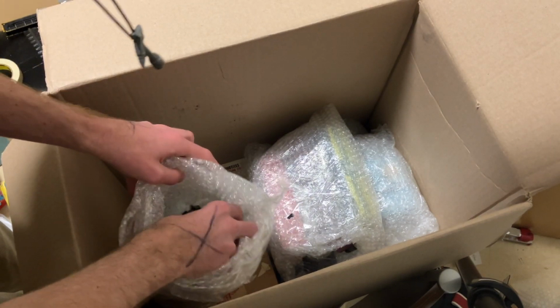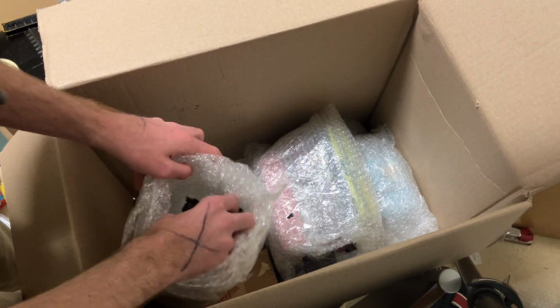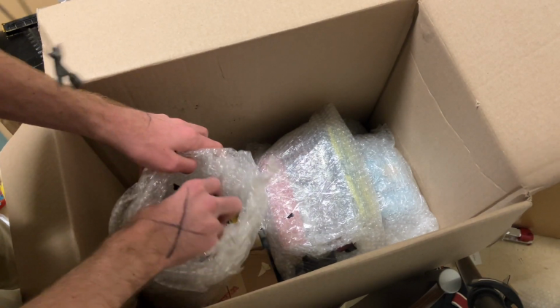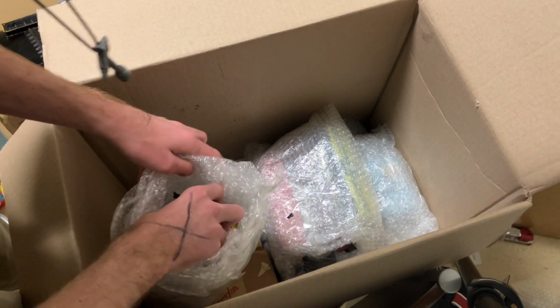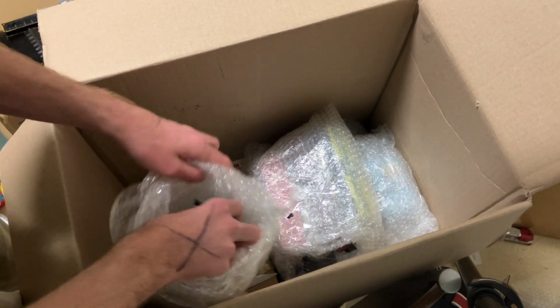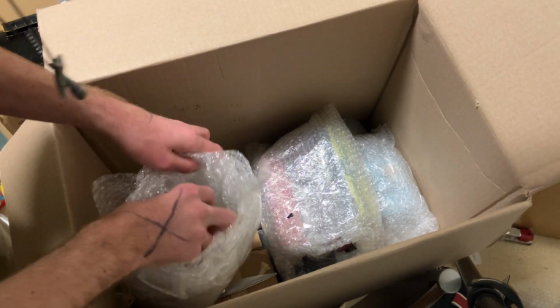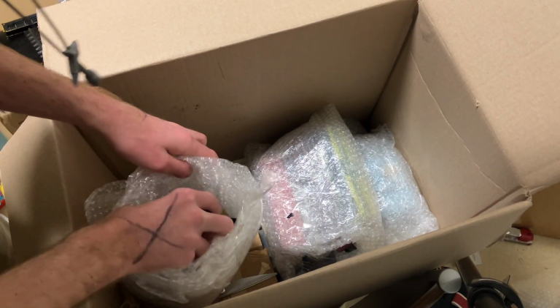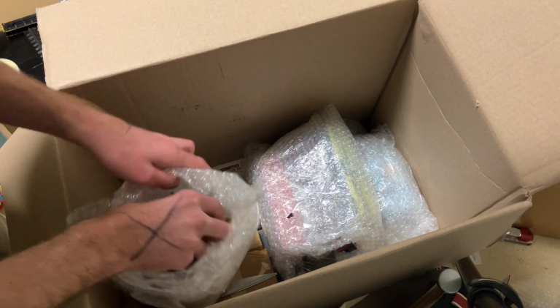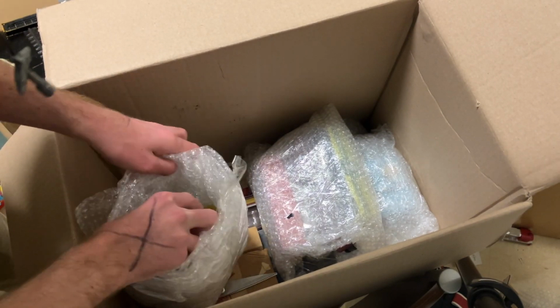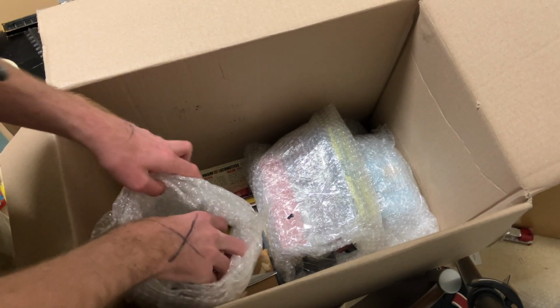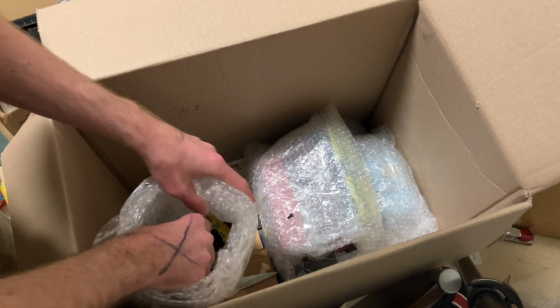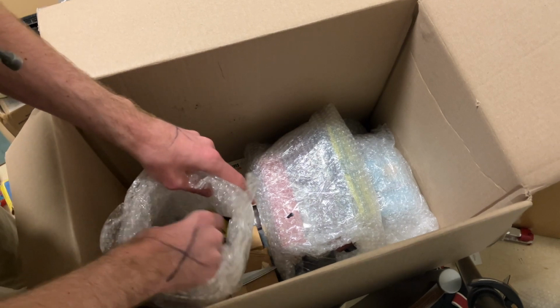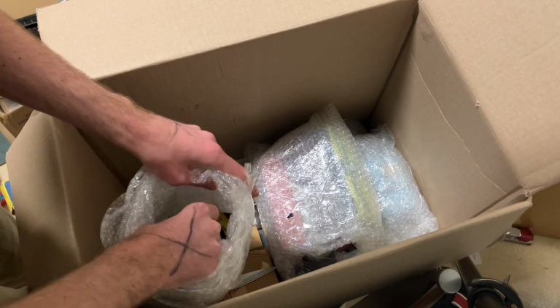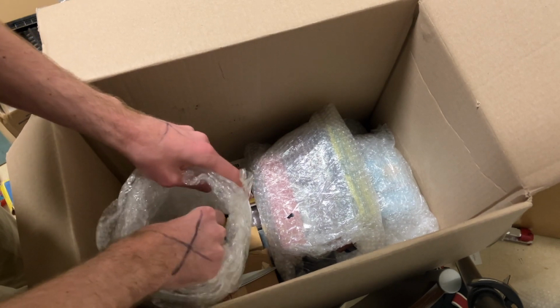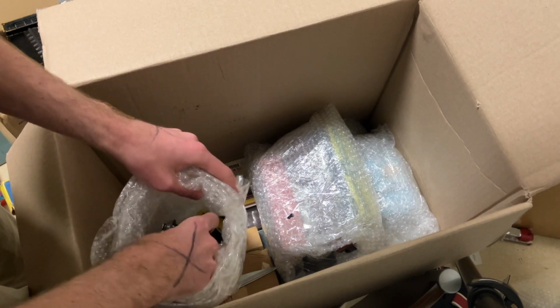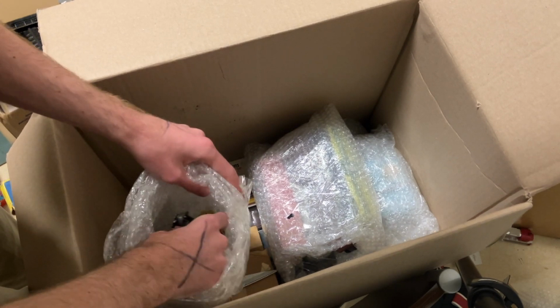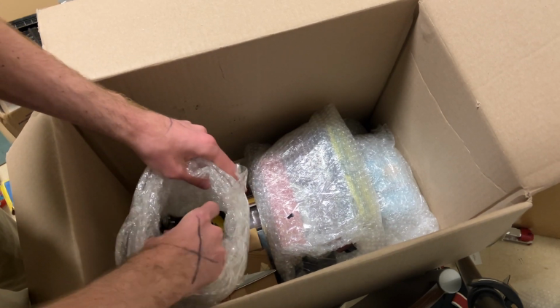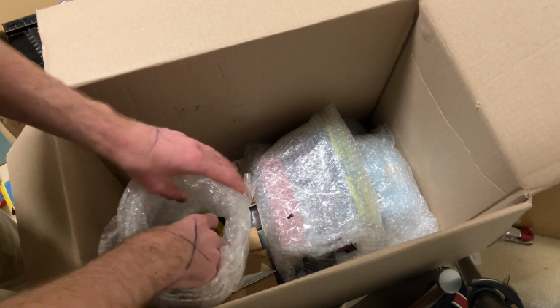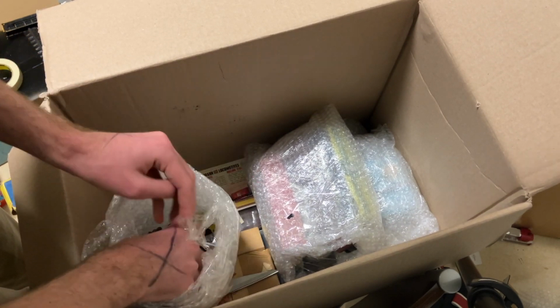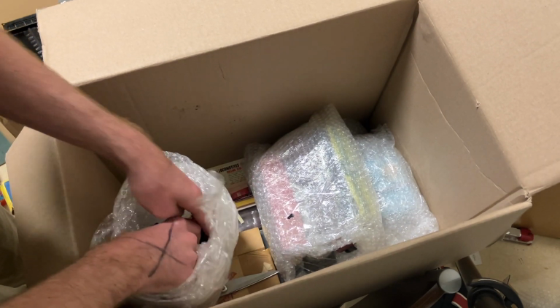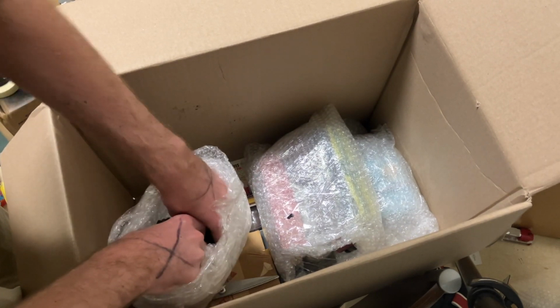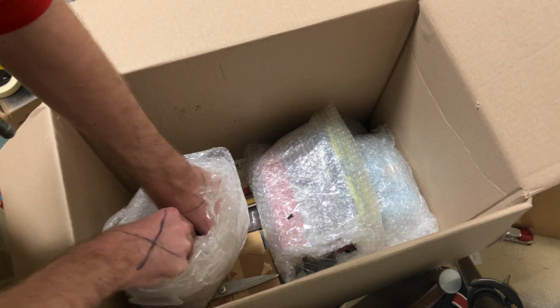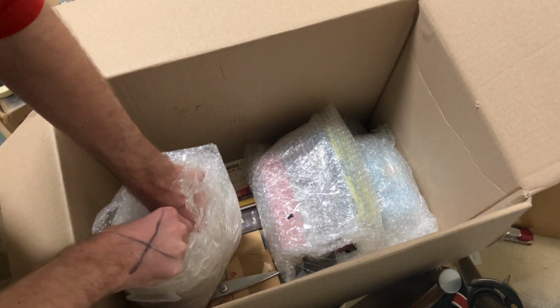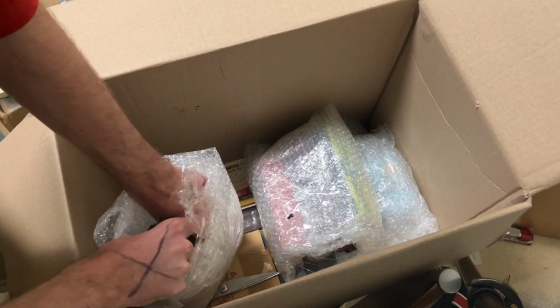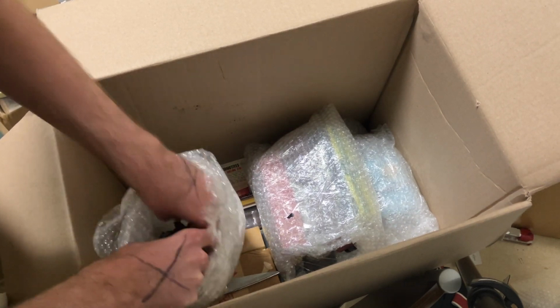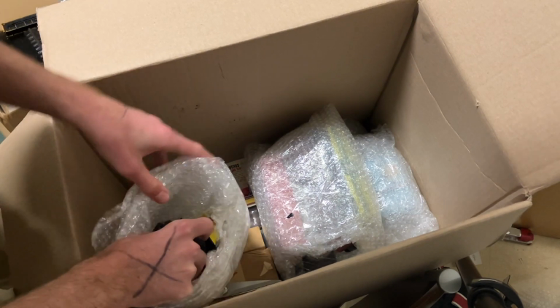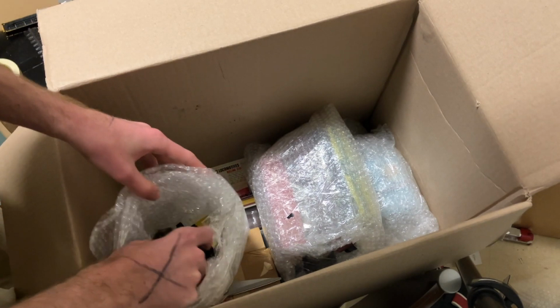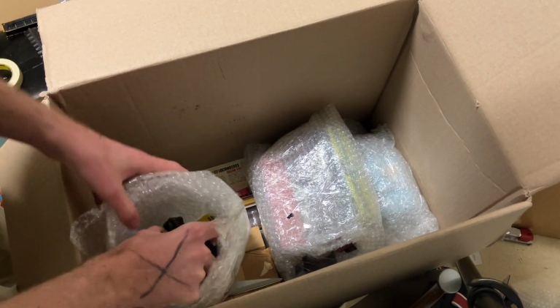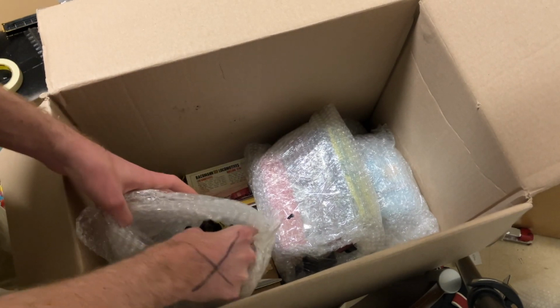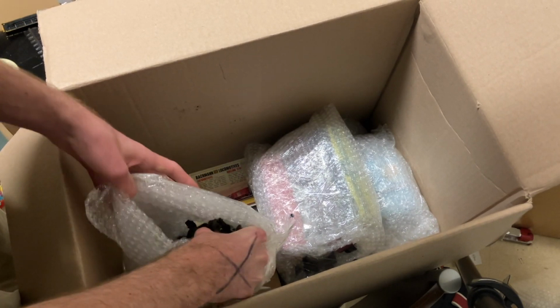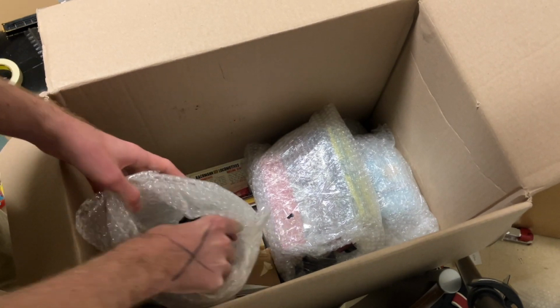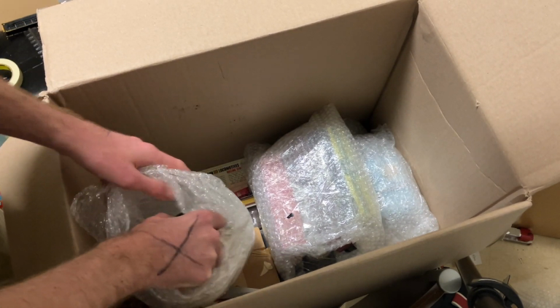And we got two O scale cabooses floating down here it looks like, and one of them is kind of one of the nicest things I saw in this lot, so I'm glad that got bubble wrapped well.